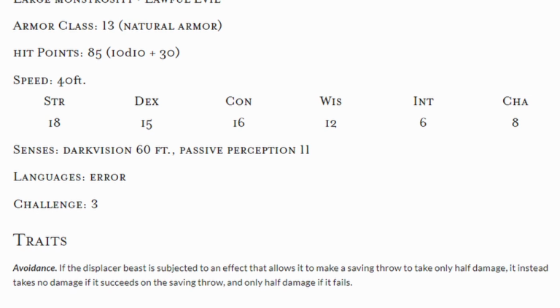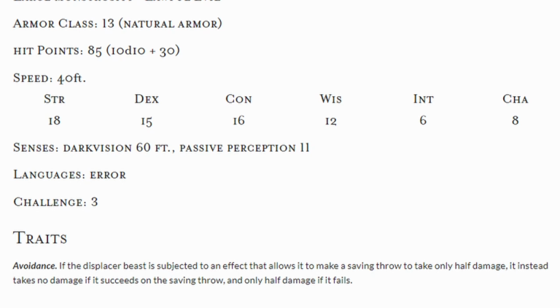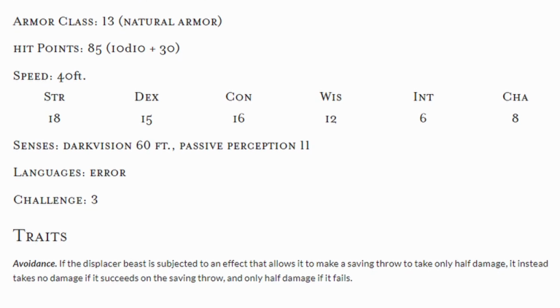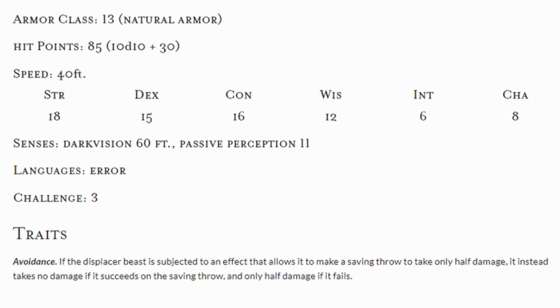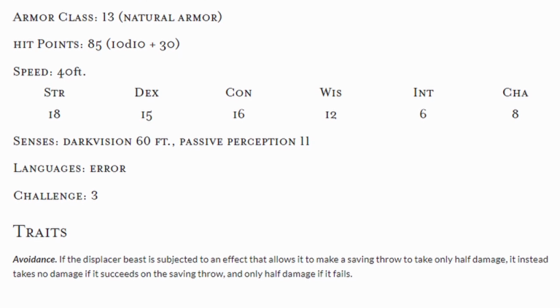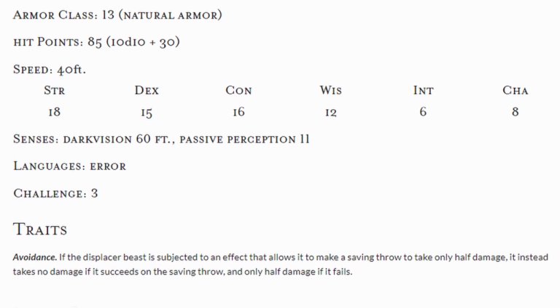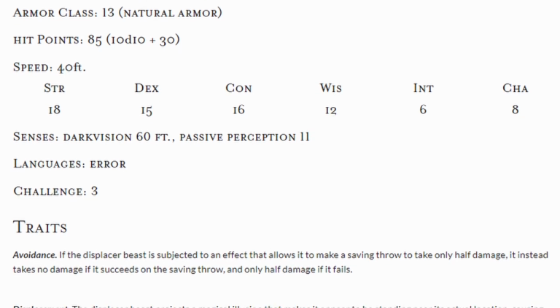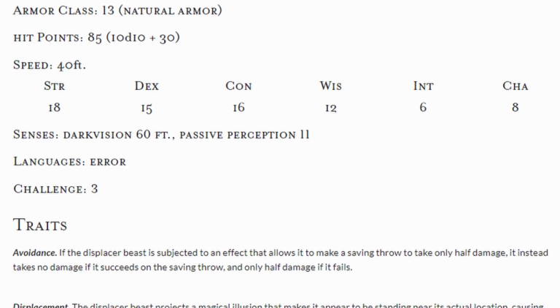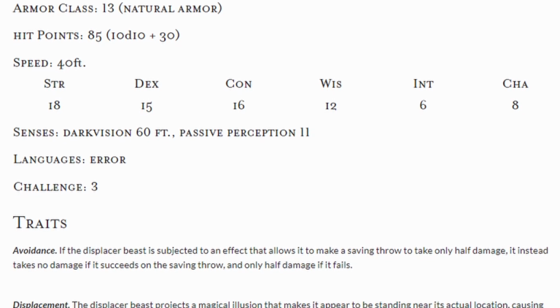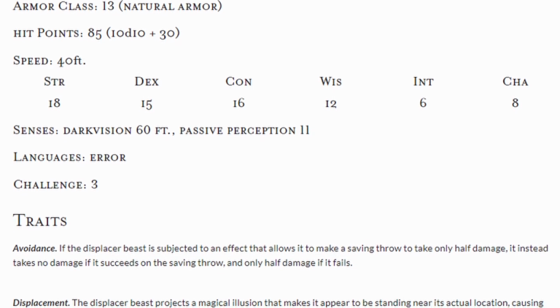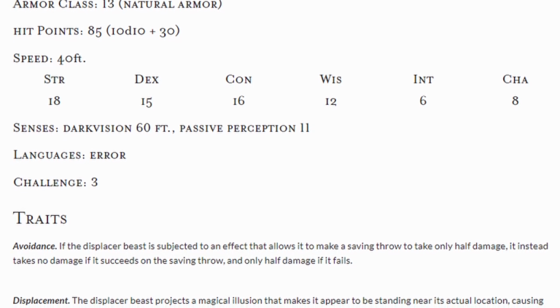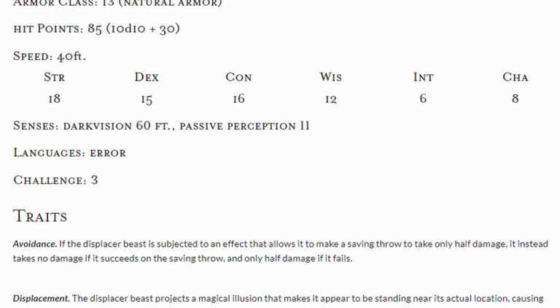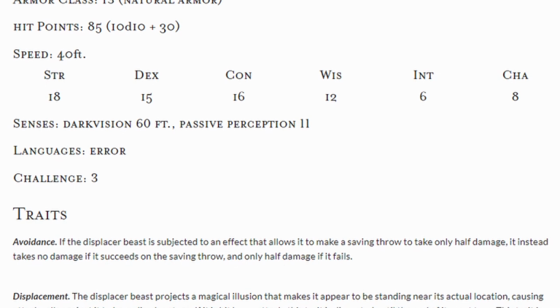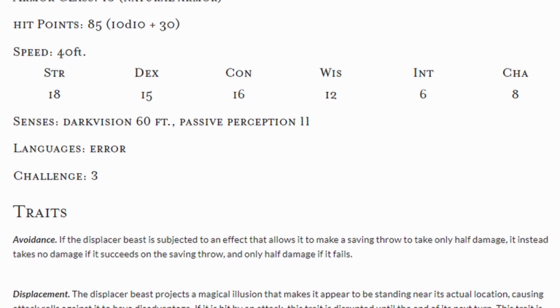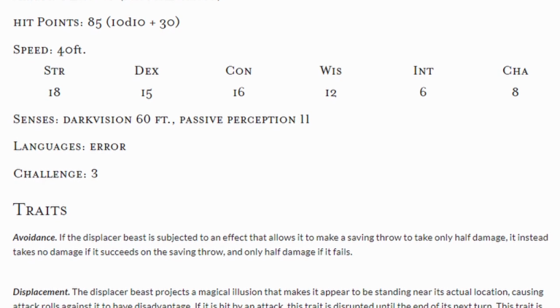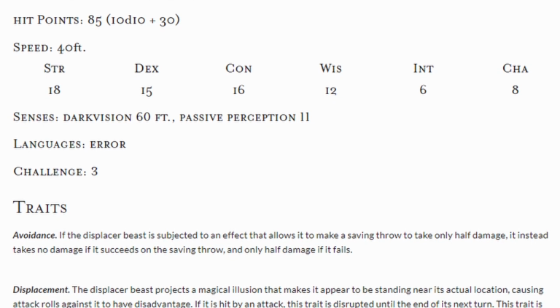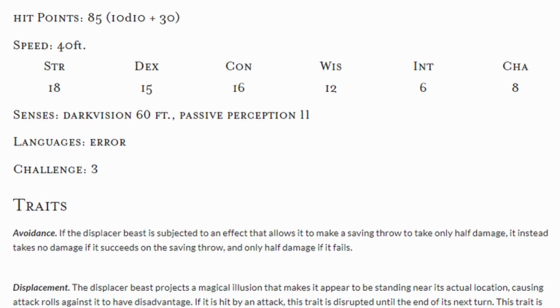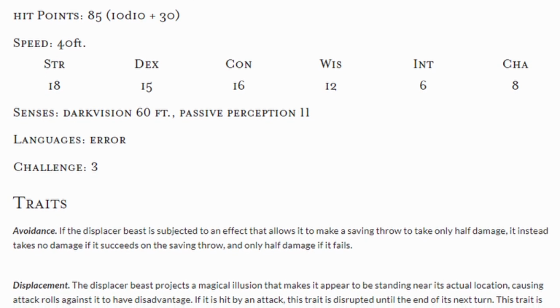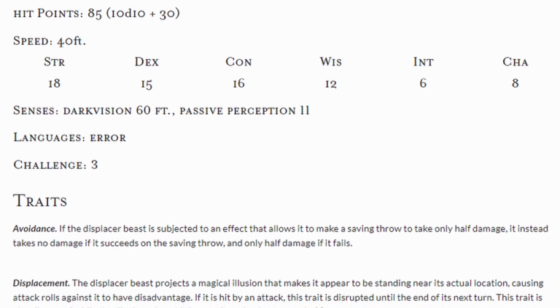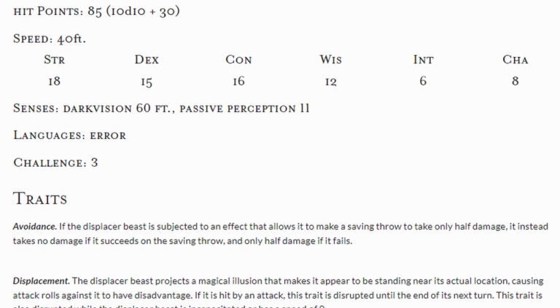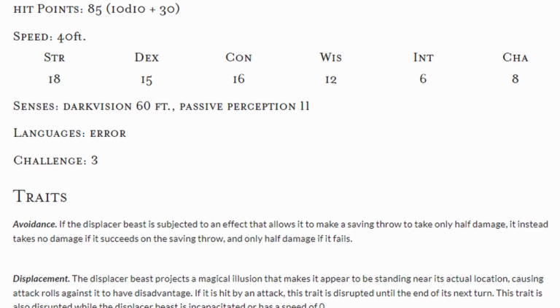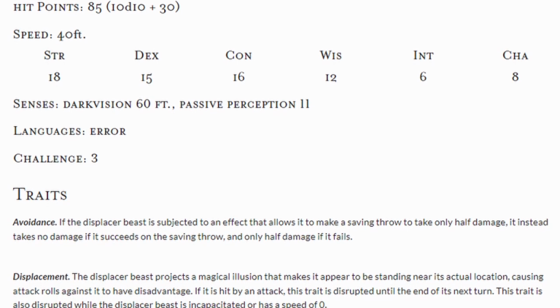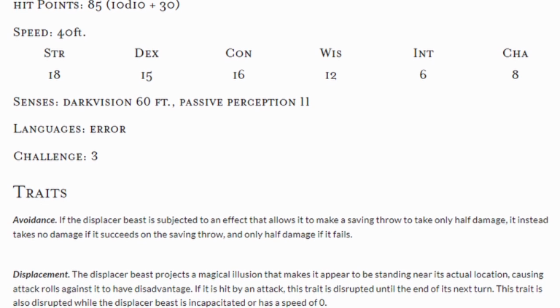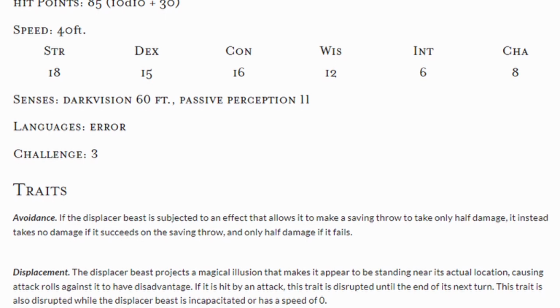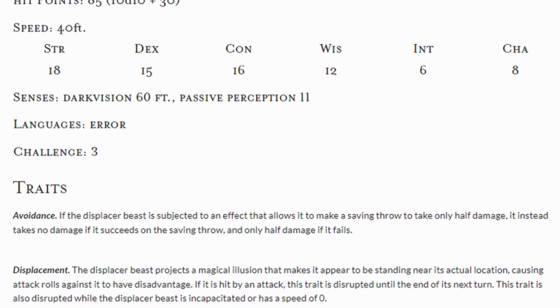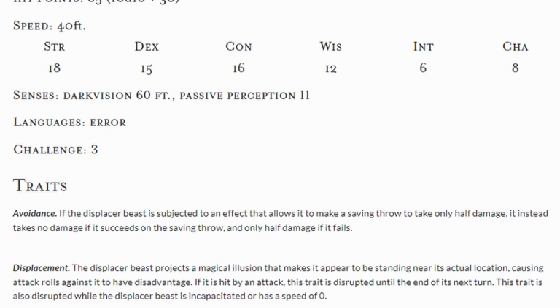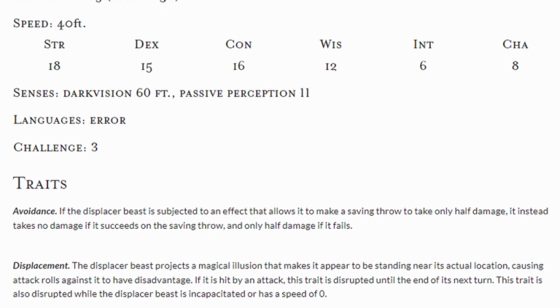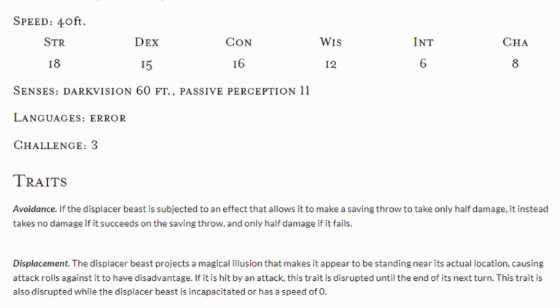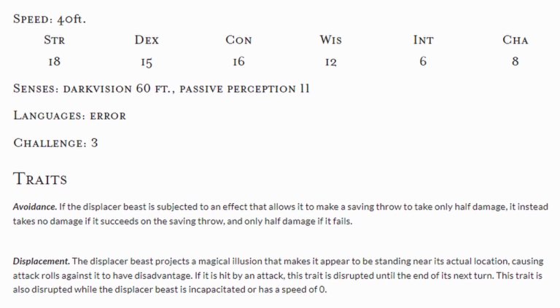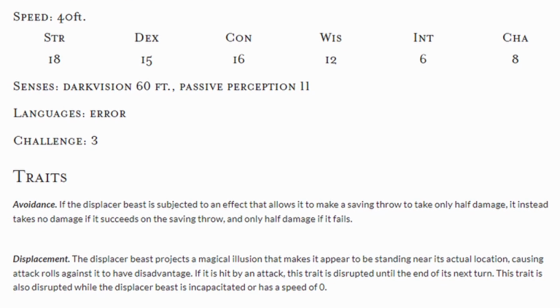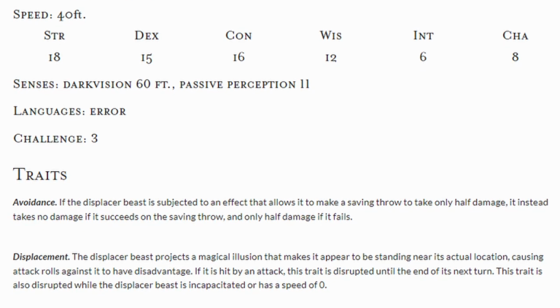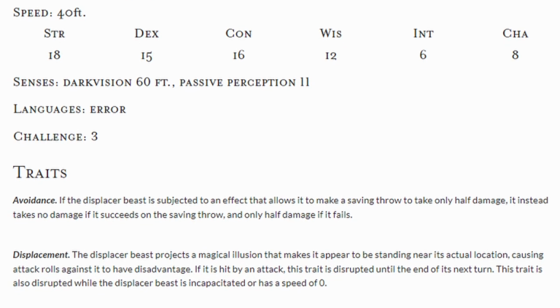They have Darkvision up to 60 feet and a passive perception of 11. Similar to the Rogue's Evasion ability, the Displacer Beast has a trait called Avoidance, where when they make a saving throw that allows half damage on a success, they instead take no damage on a success and half damage on a failure.